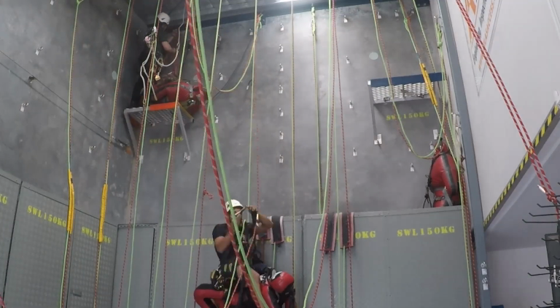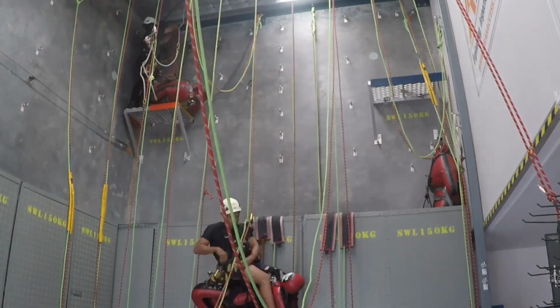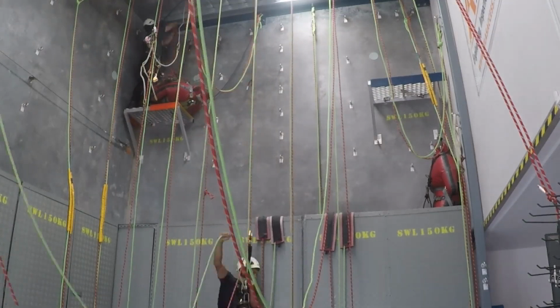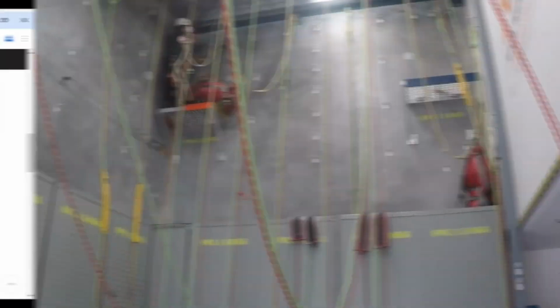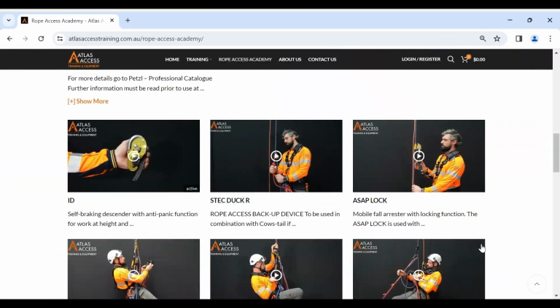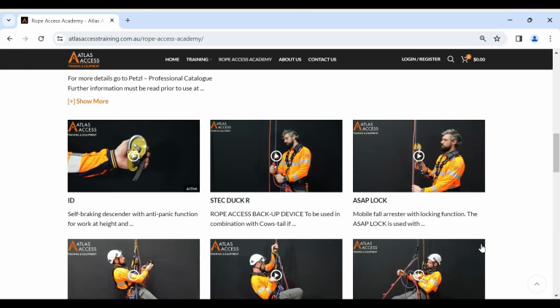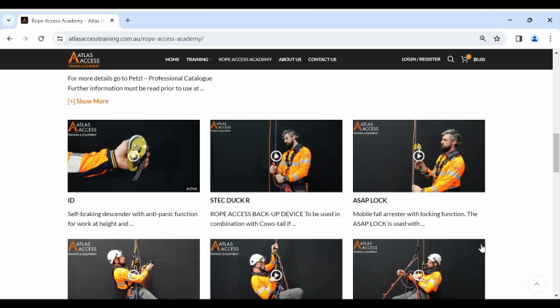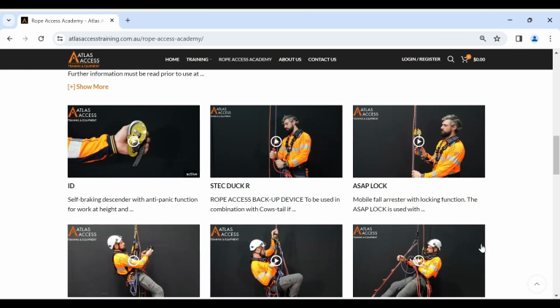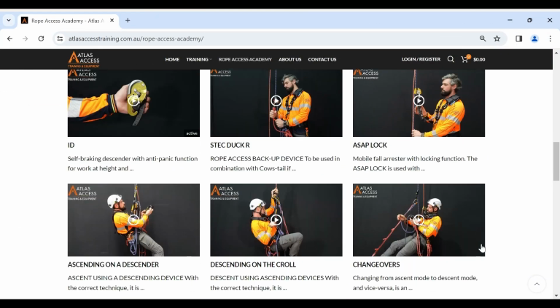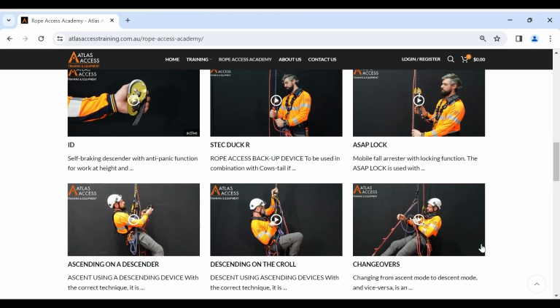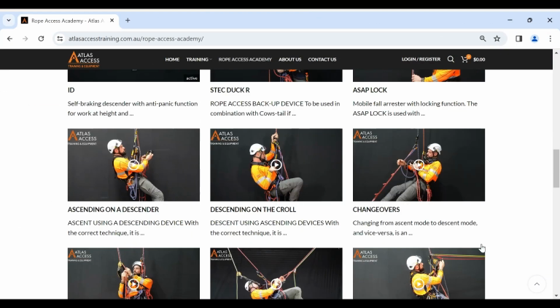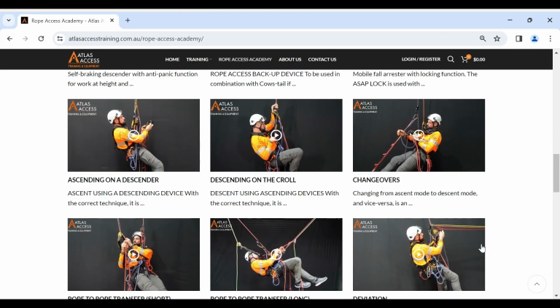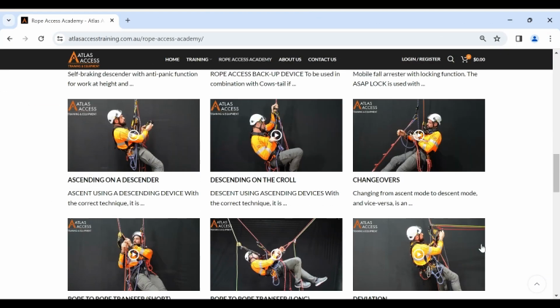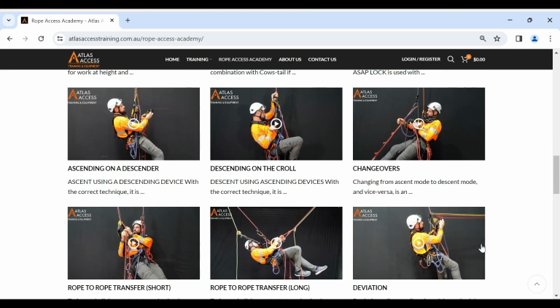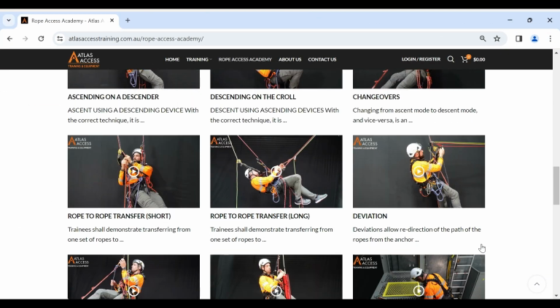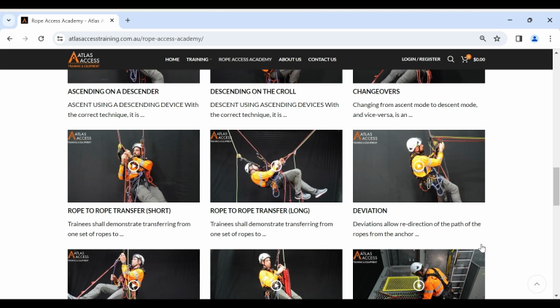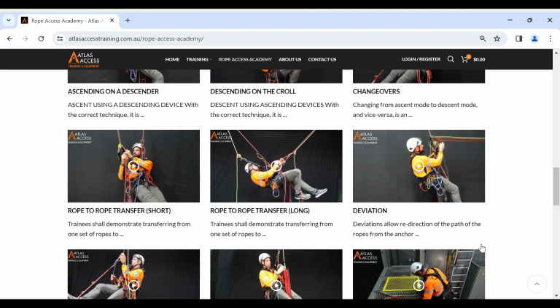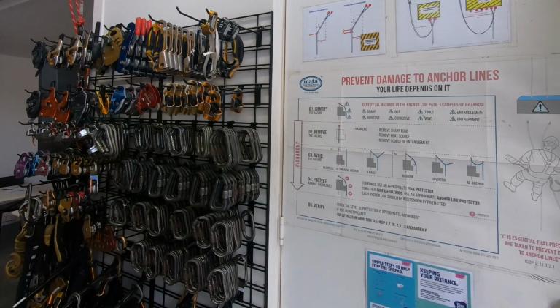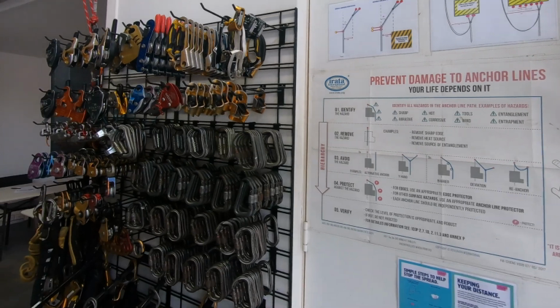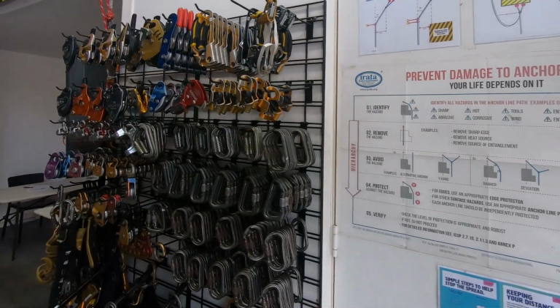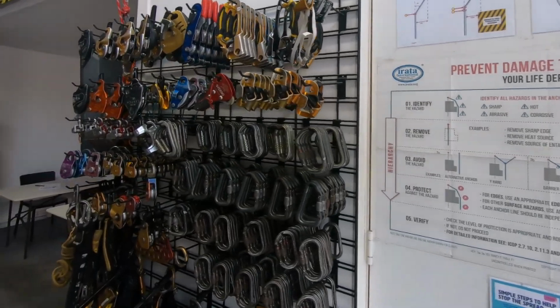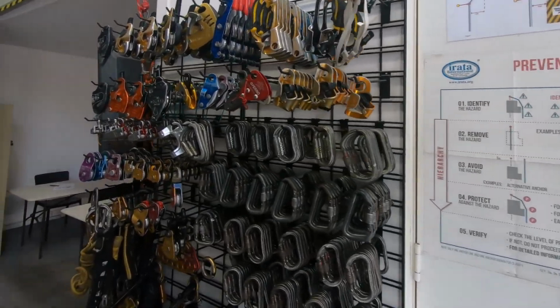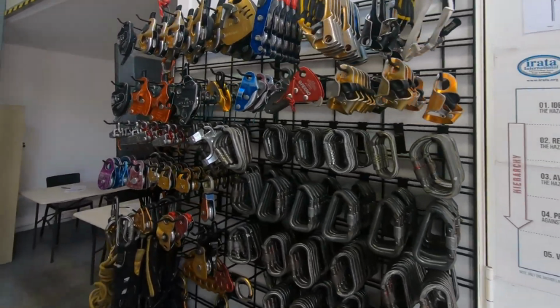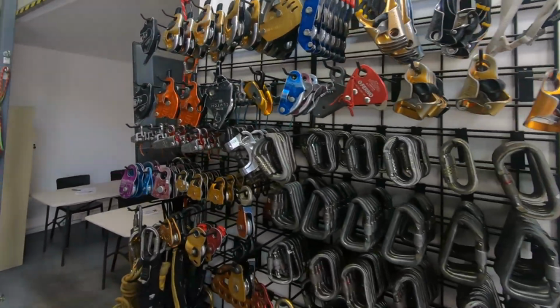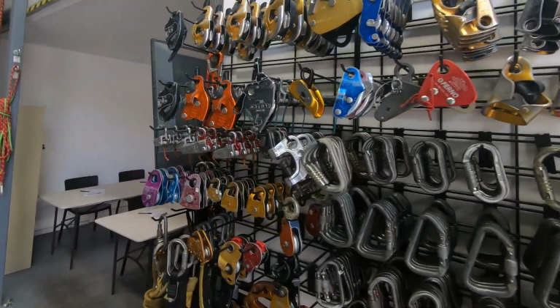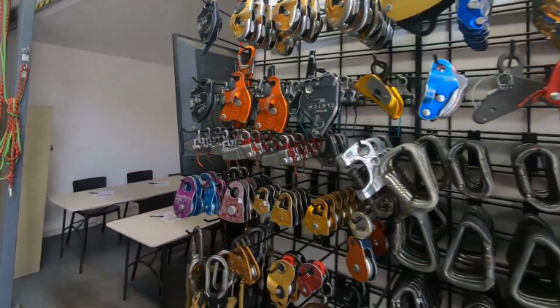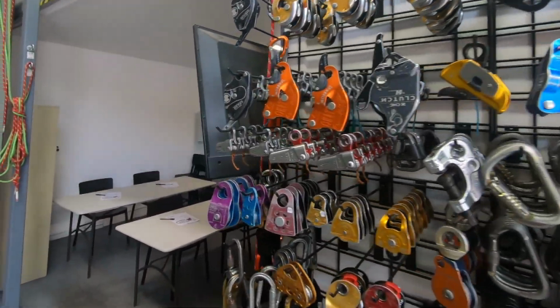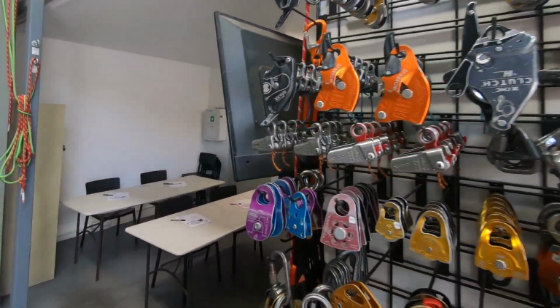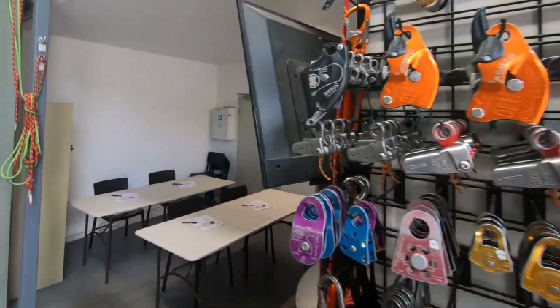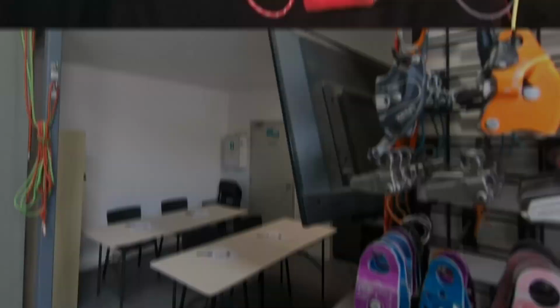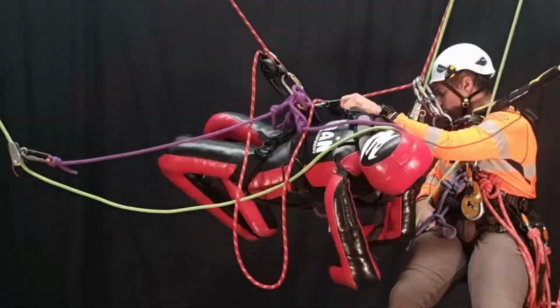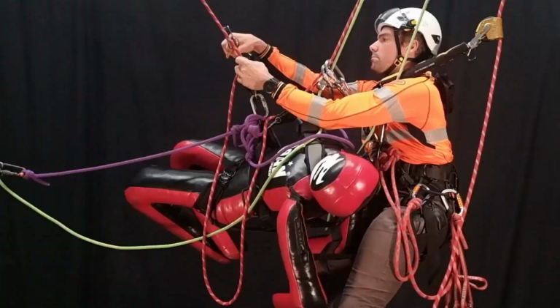Access to our full online training academy will make starting and upgrading easier than ever before. Inside the academy we have a range of equipment that will help you succeed in every rescue scenario.